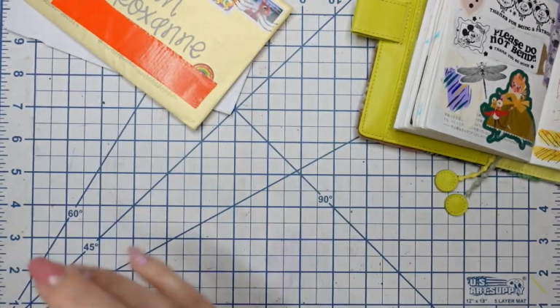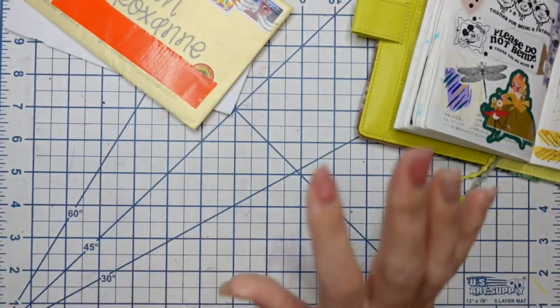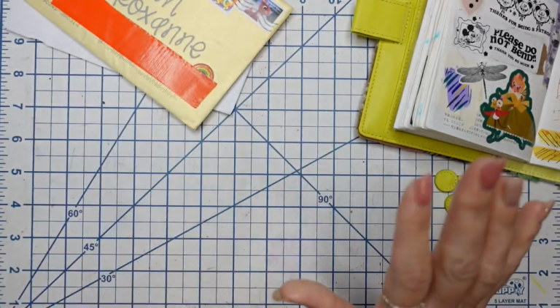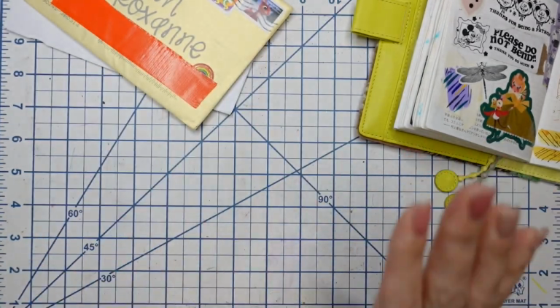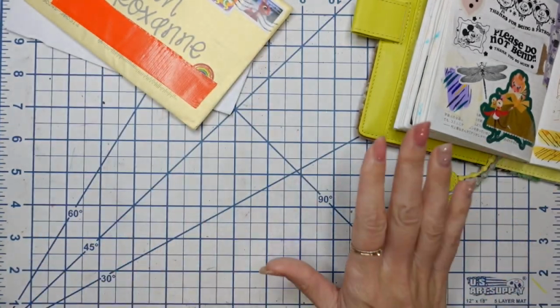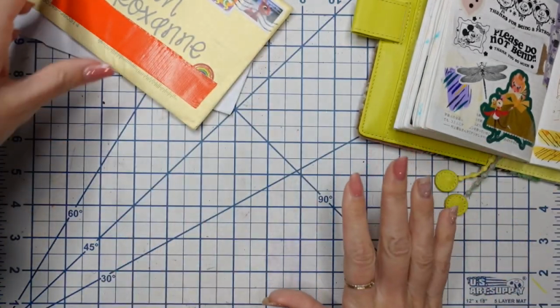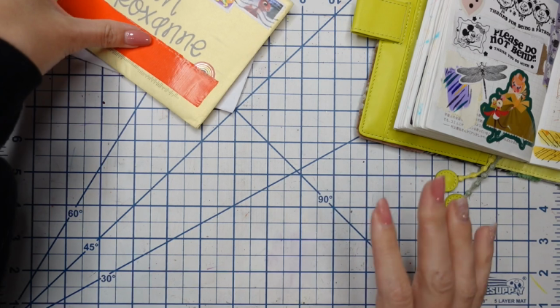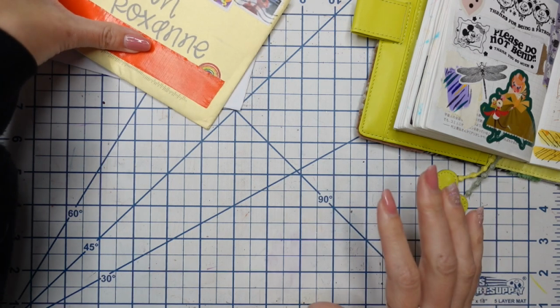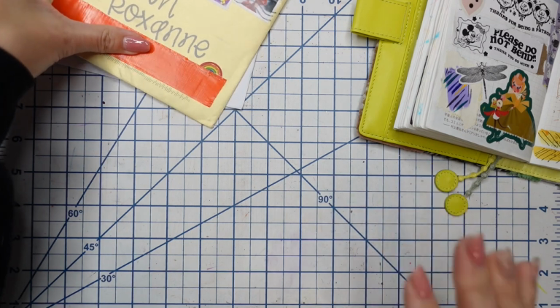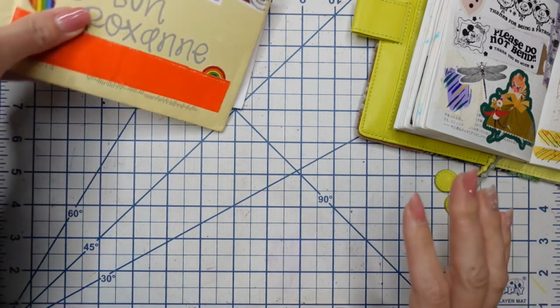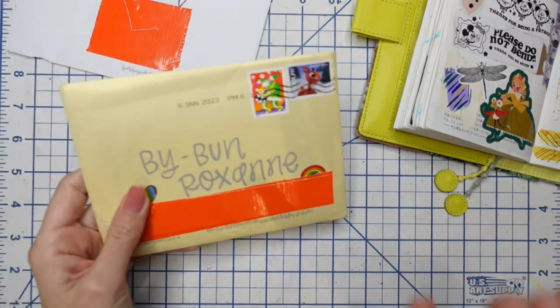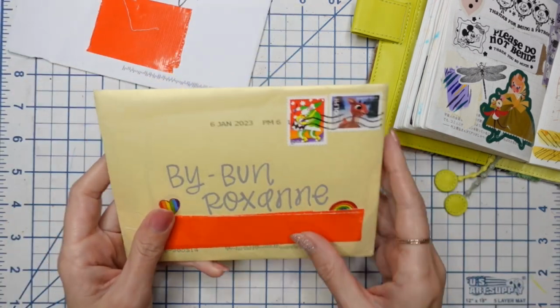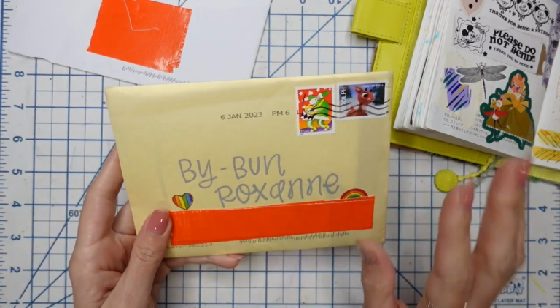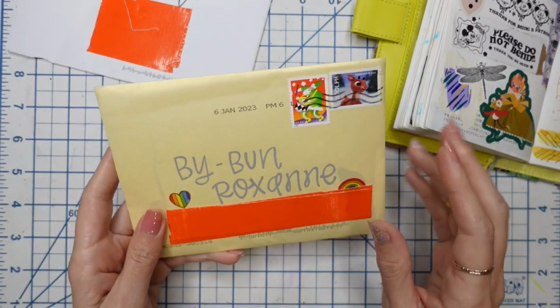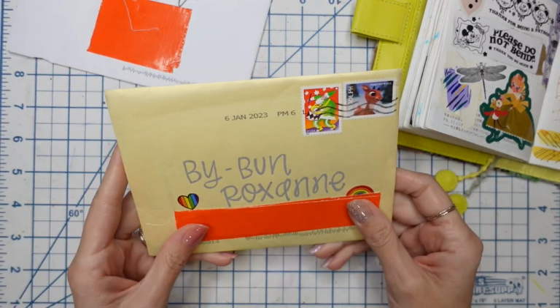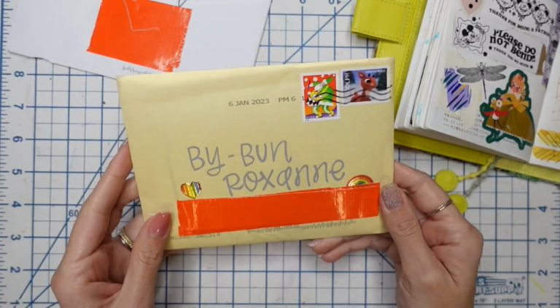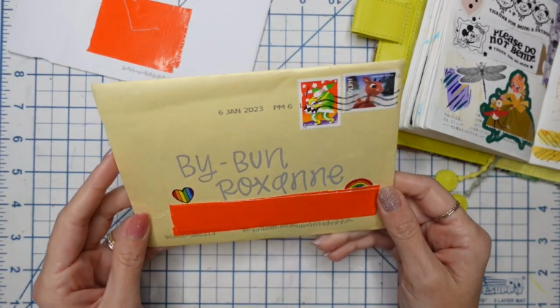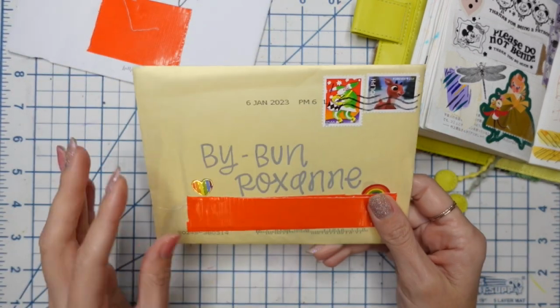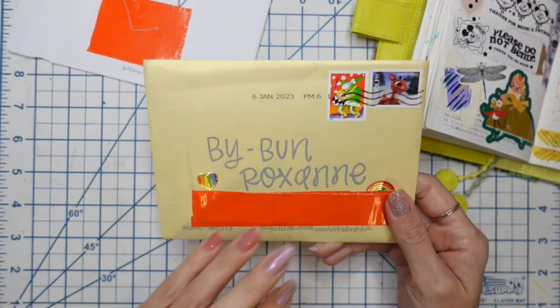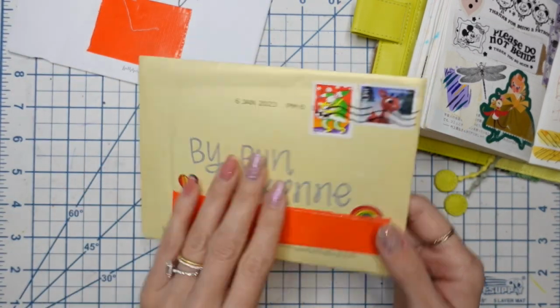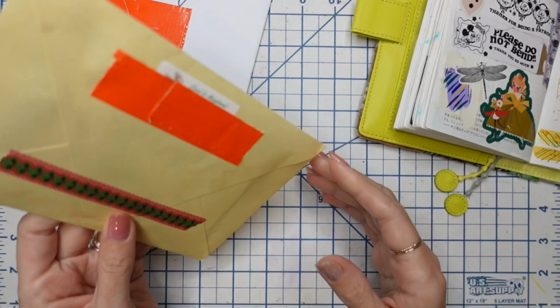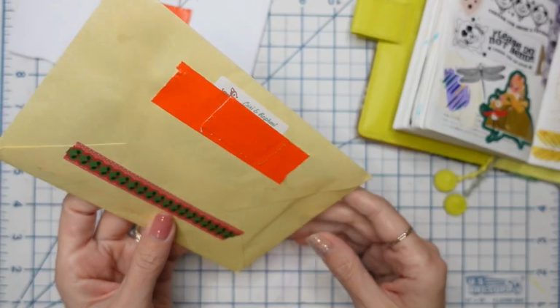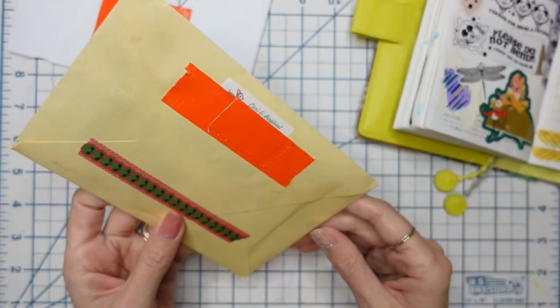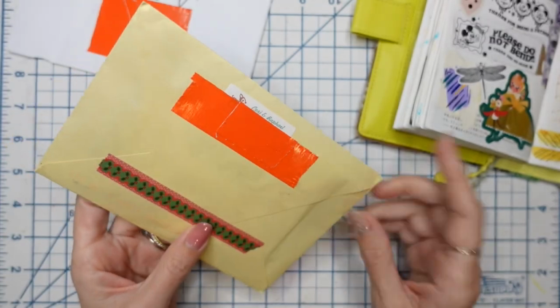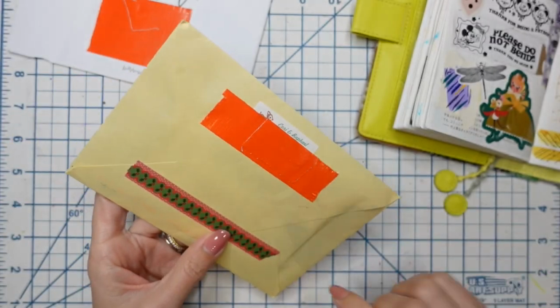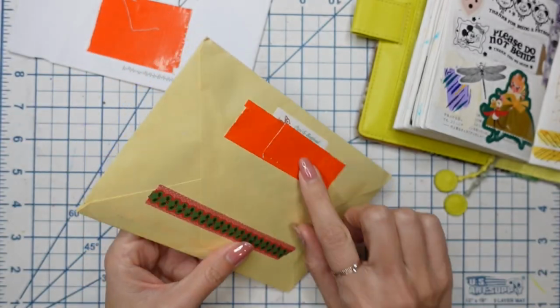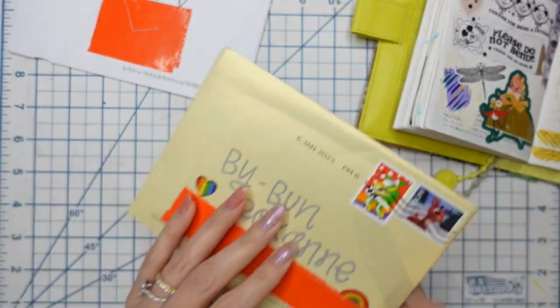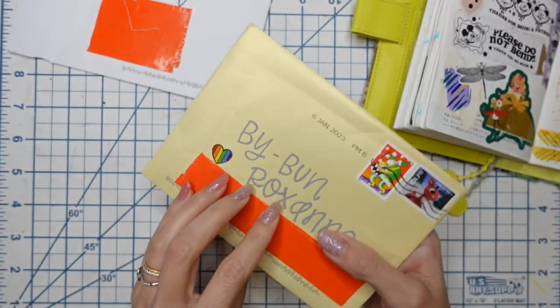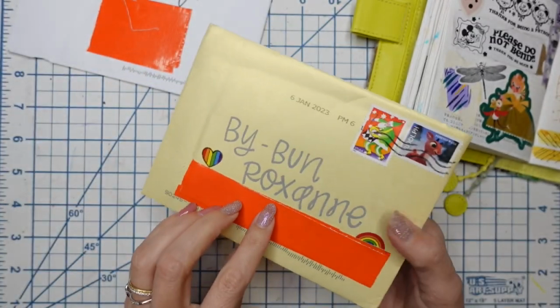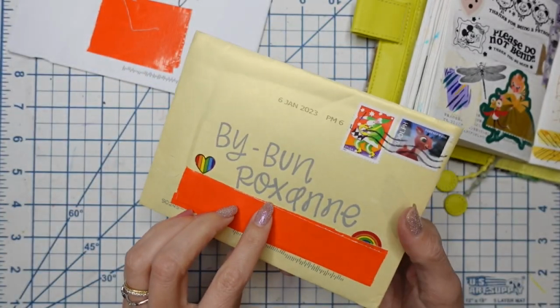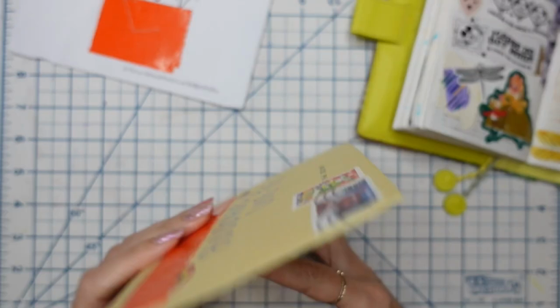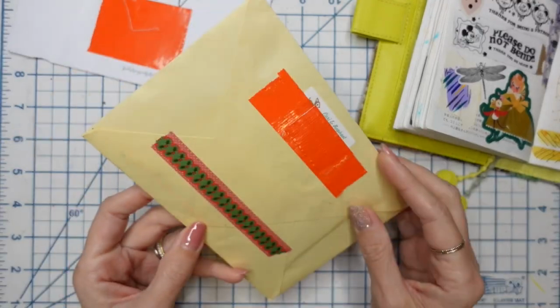I did not mean for this to become an ad for my zine class — I really did not. I just didn't realize. Next up, this handwriting — literally was like, this handwriting looks familiar.